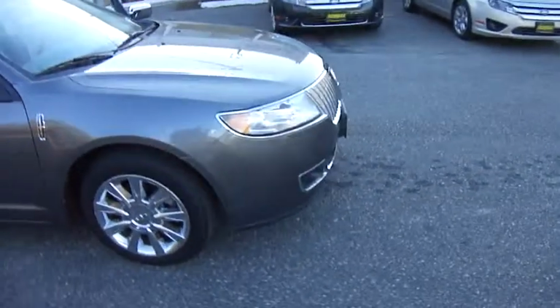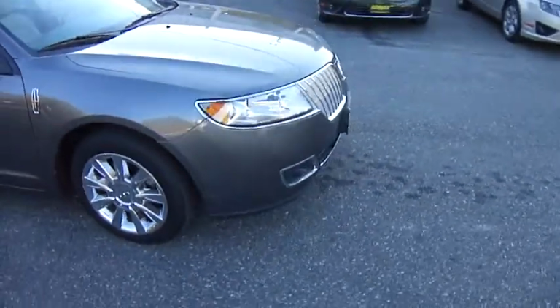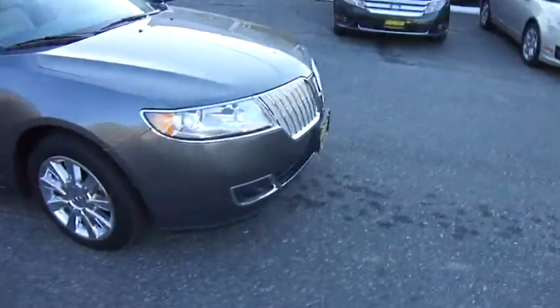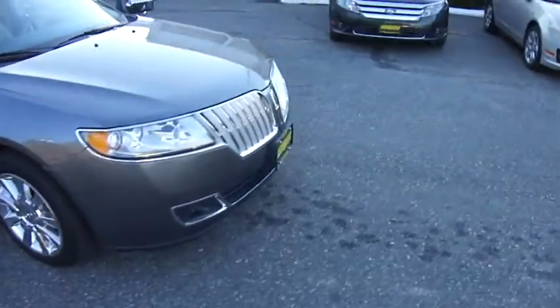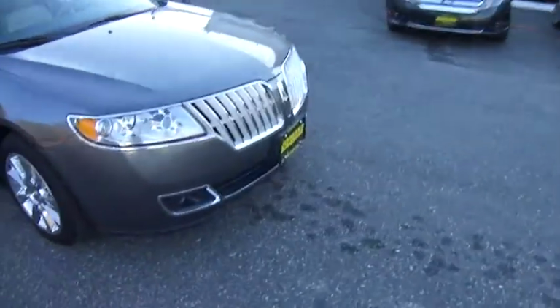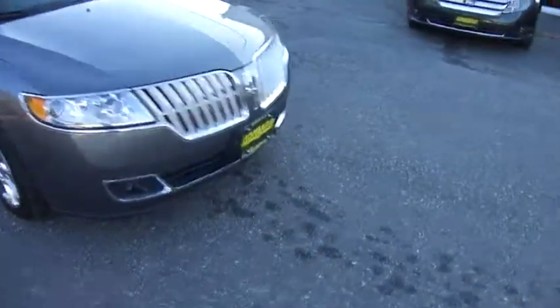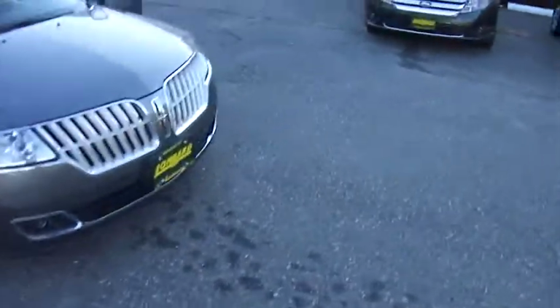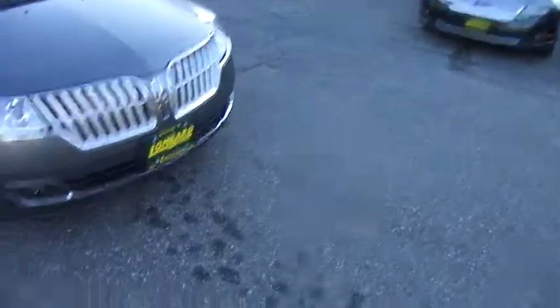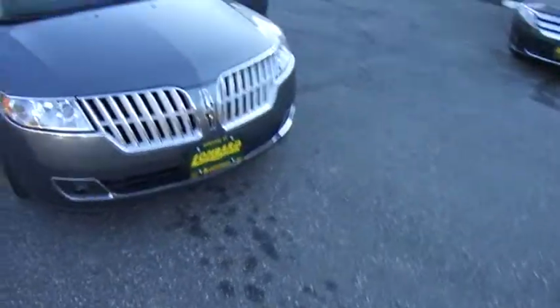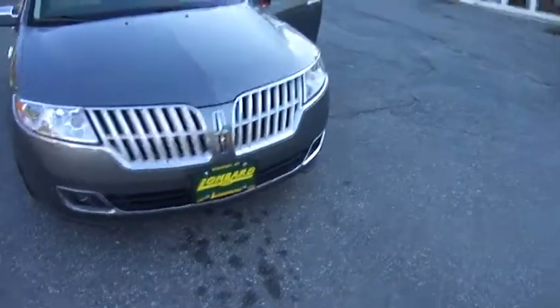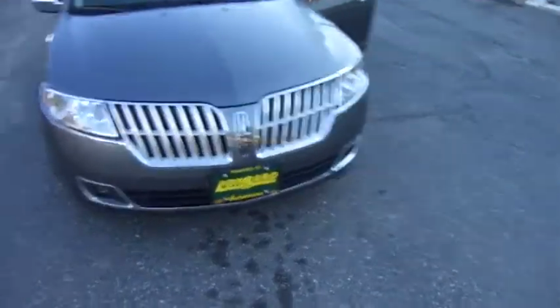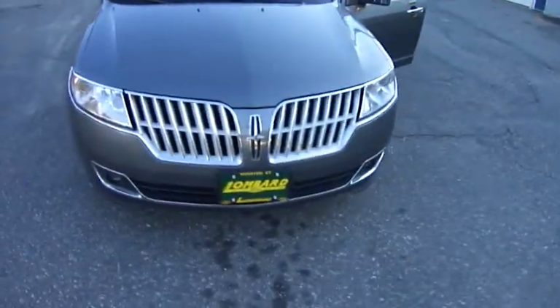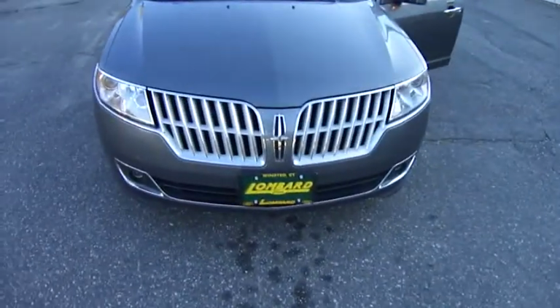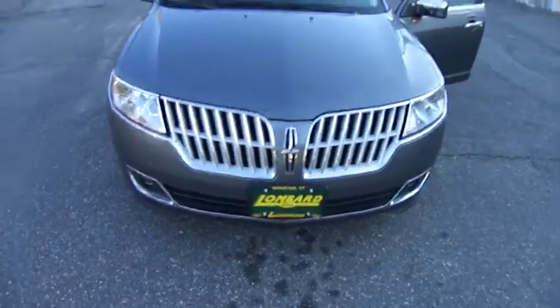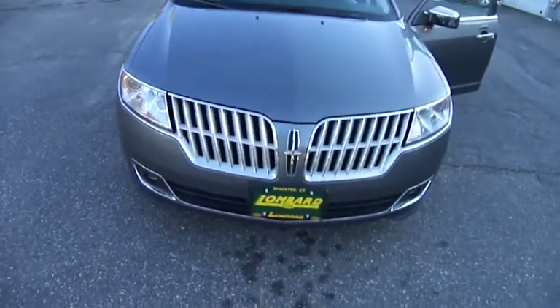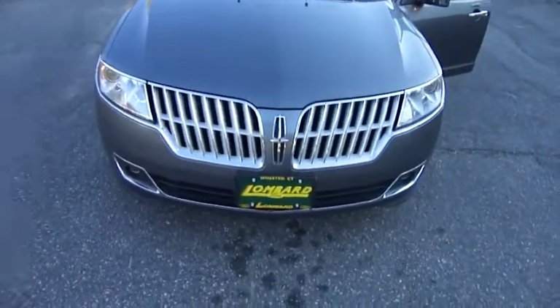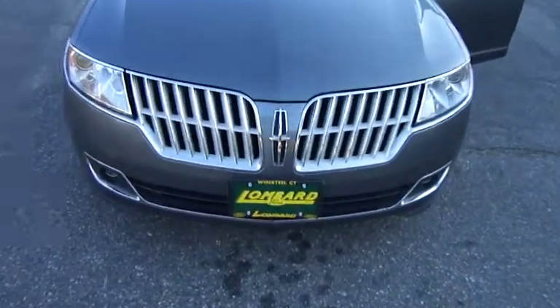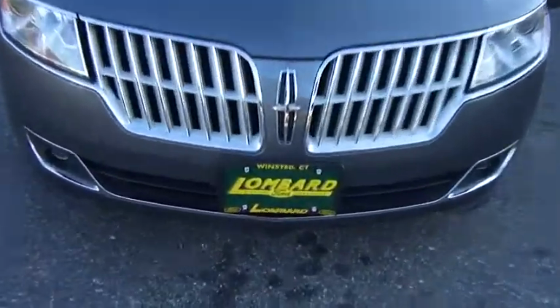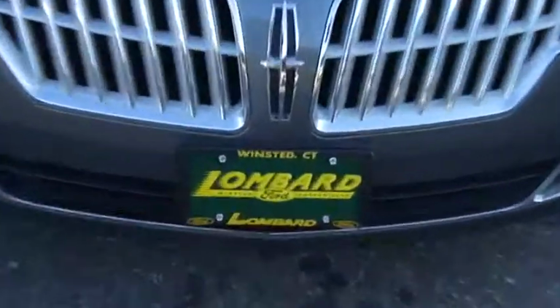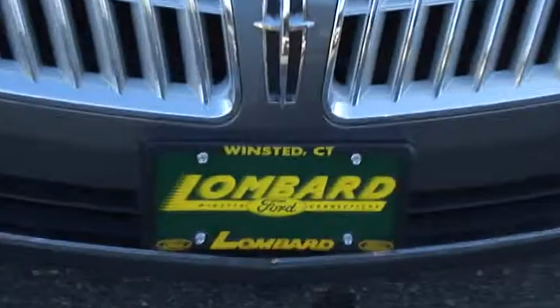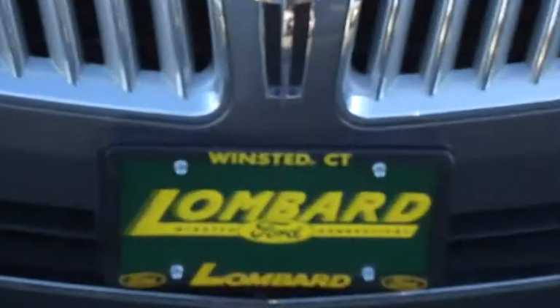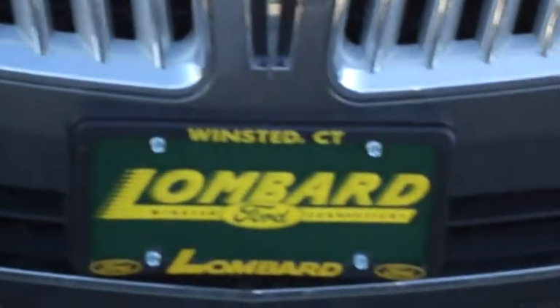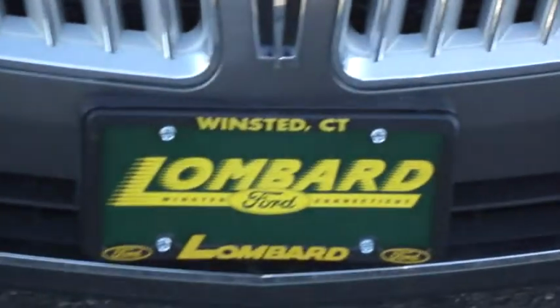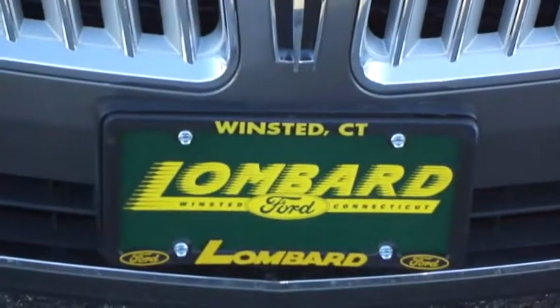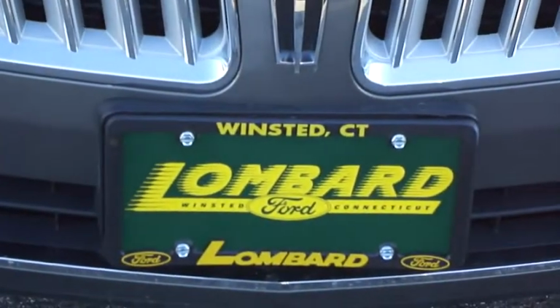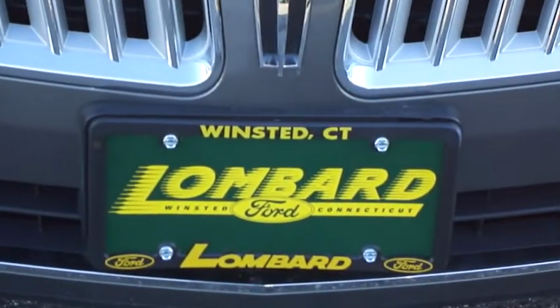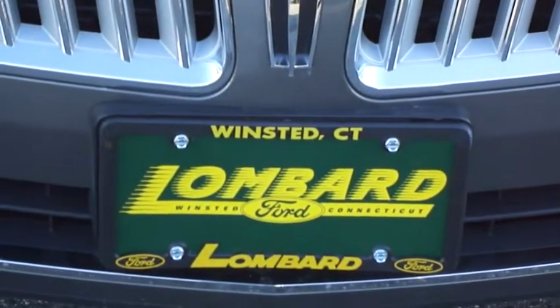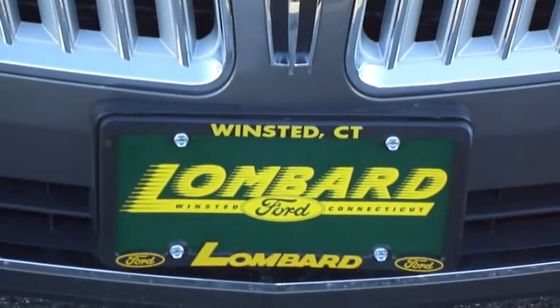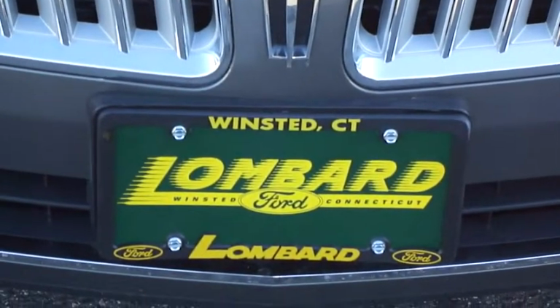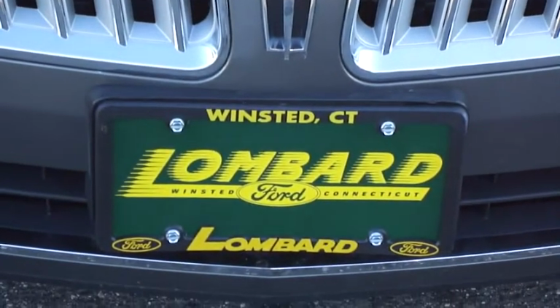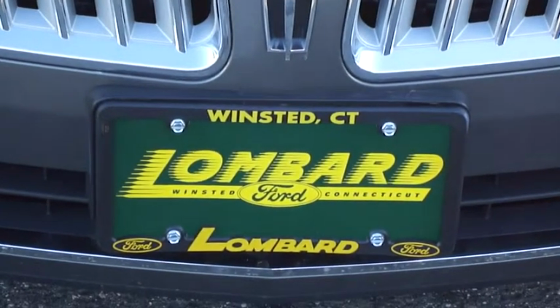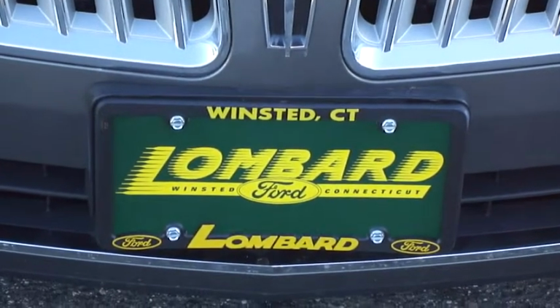You'll be proud to own this and you'll go anywhere in the bad weather with it. So stop on down today to Lombard Ford Route 44 Winstead, or visit us at www.lombardford.net.